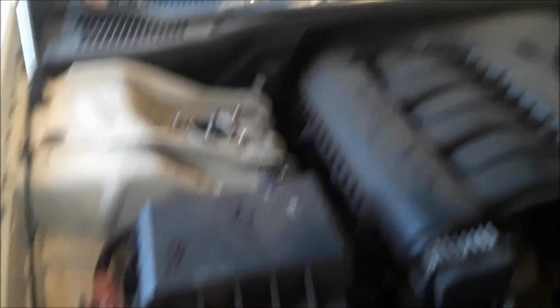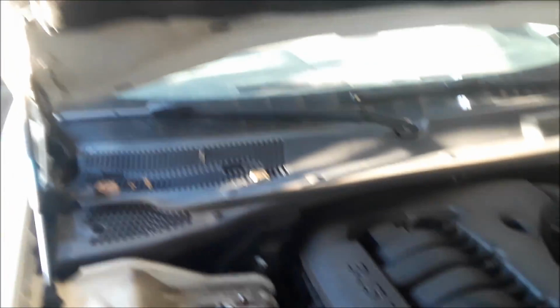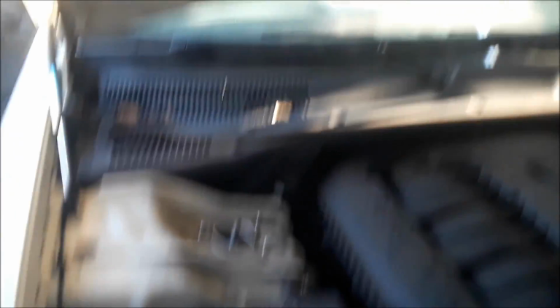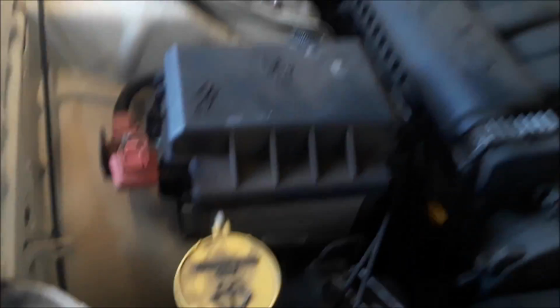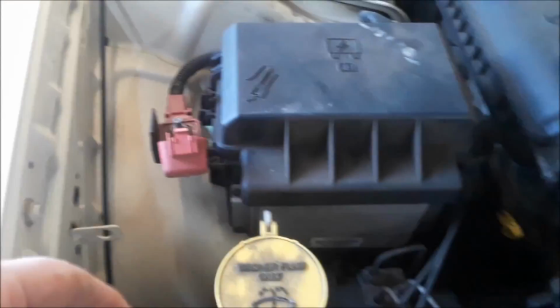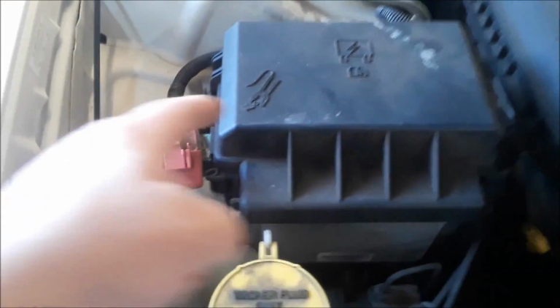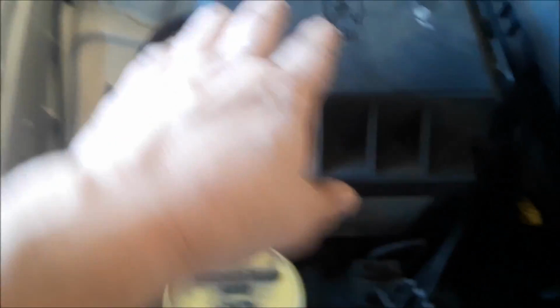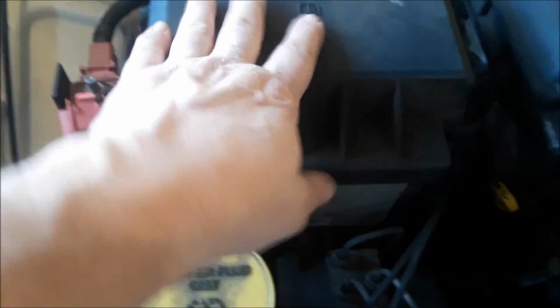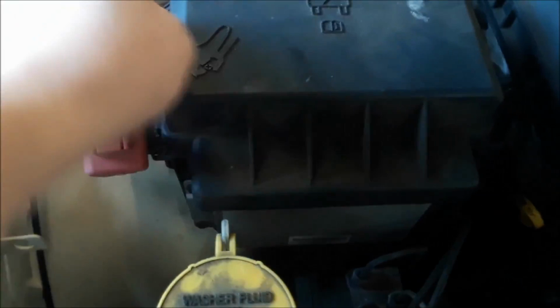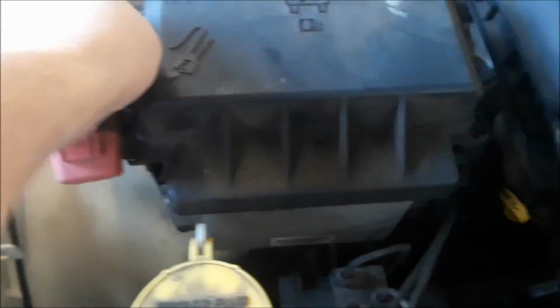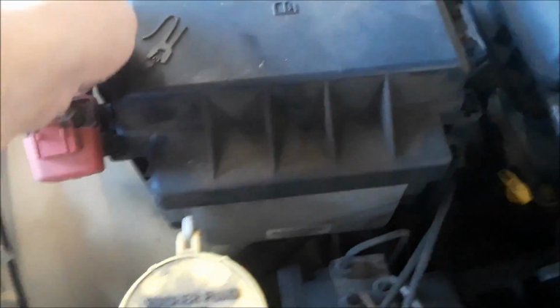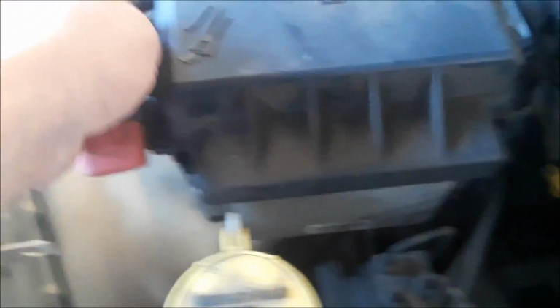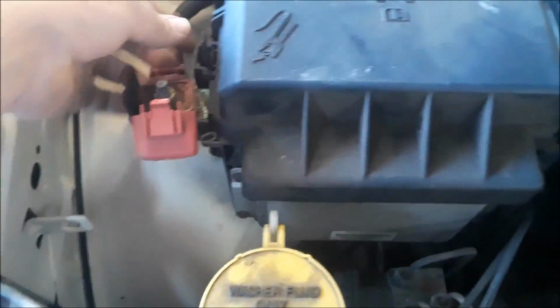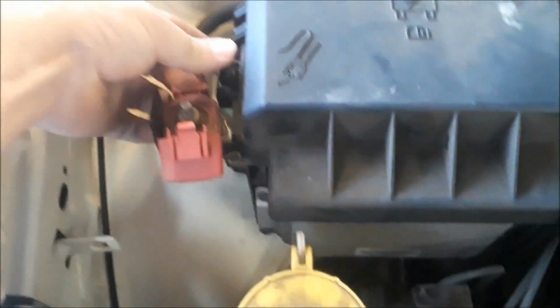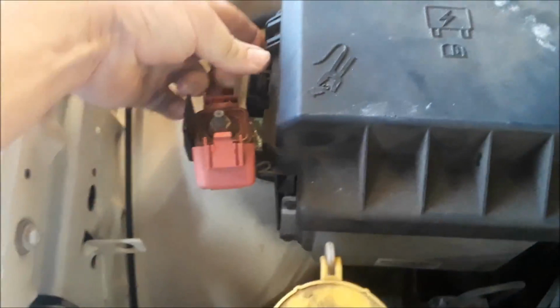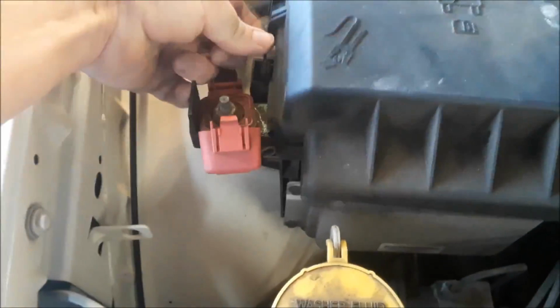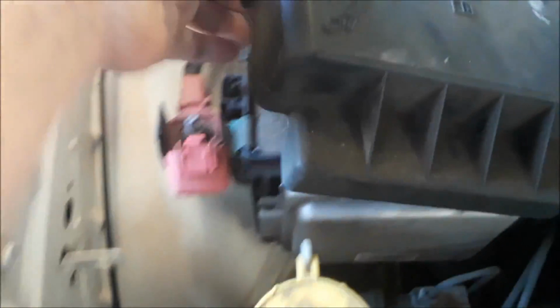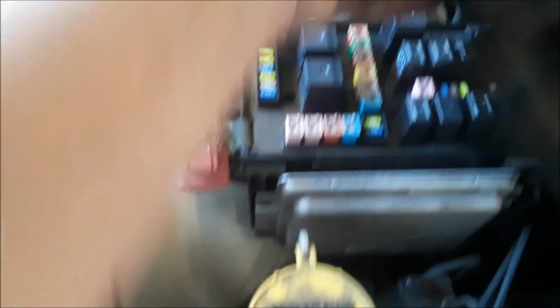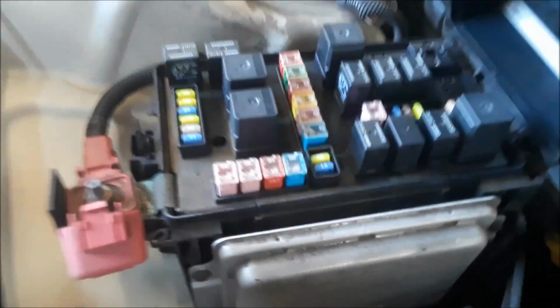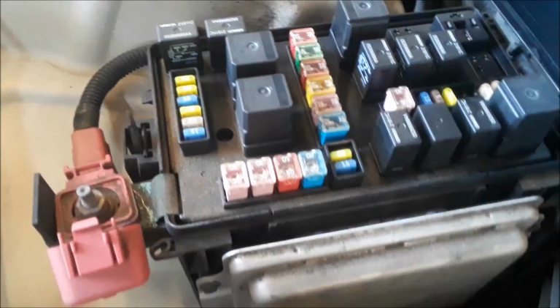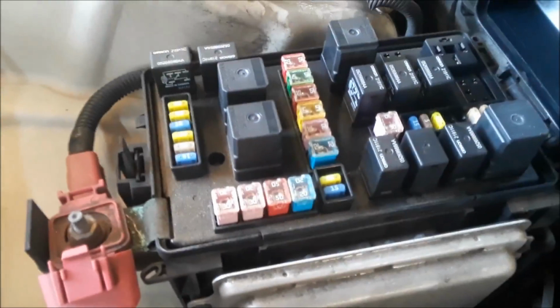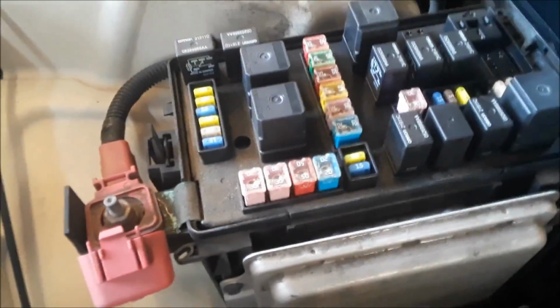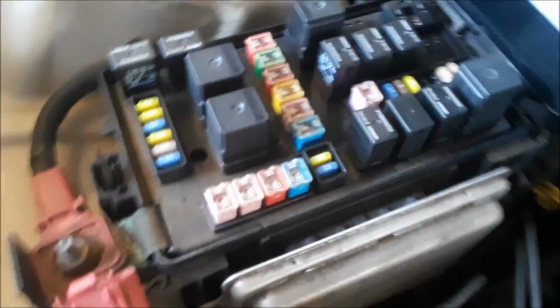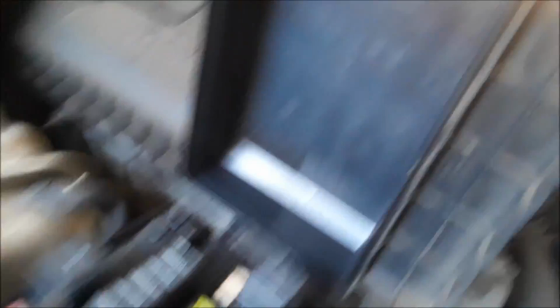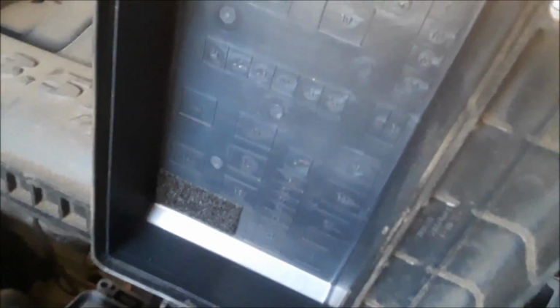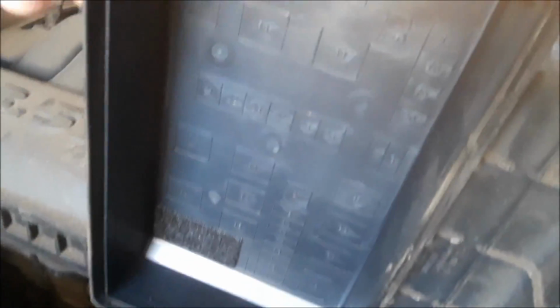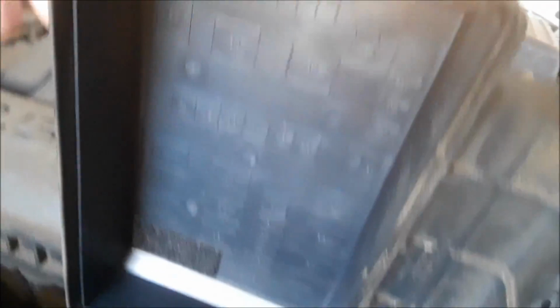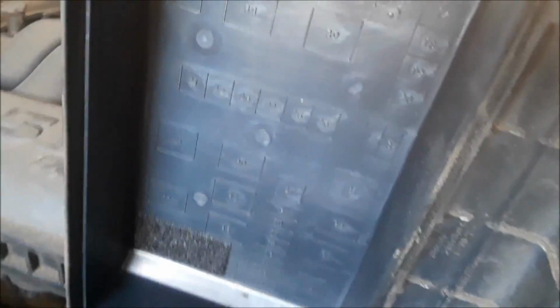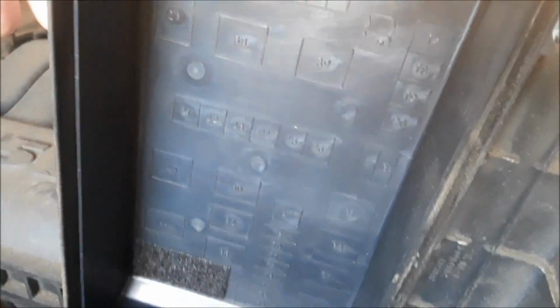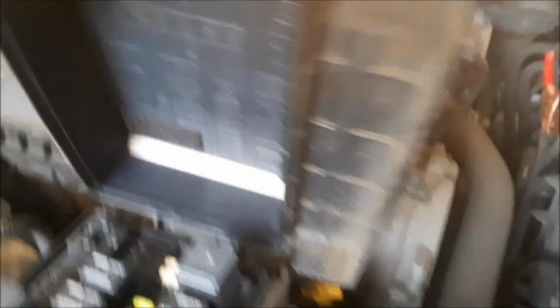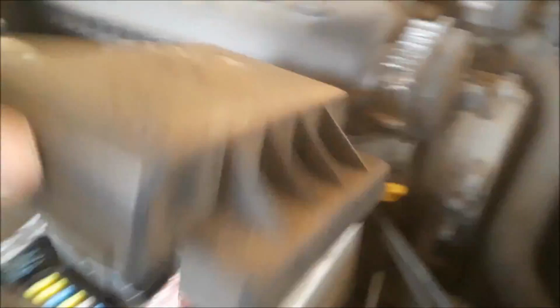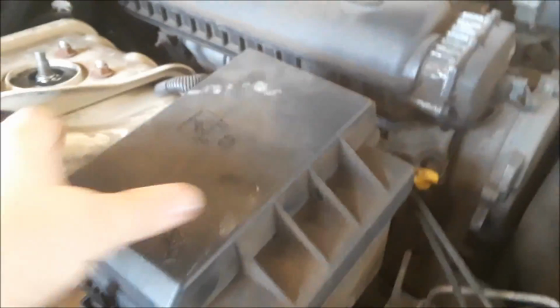The first one is under the hood. On the driver's side you'll see this box. You open the lid and there's the fuses. That tells you on the lid what the numbers are for.